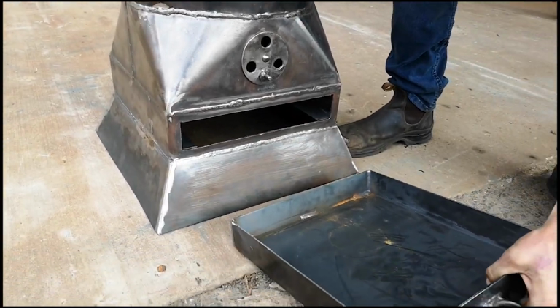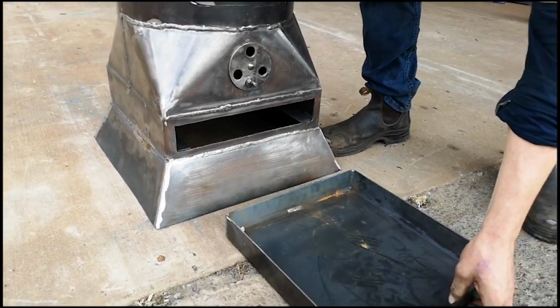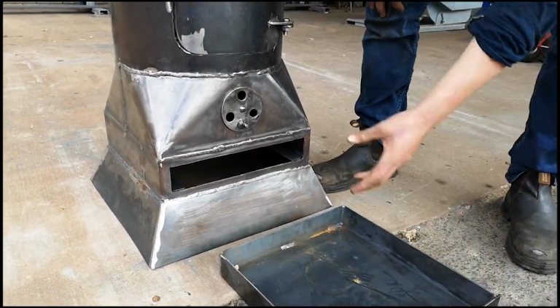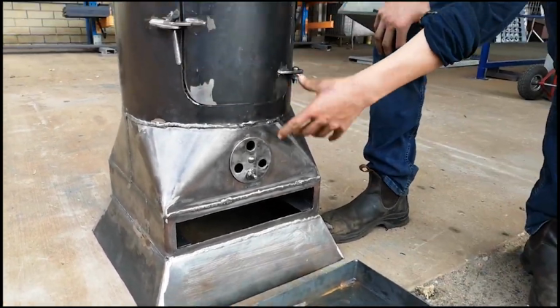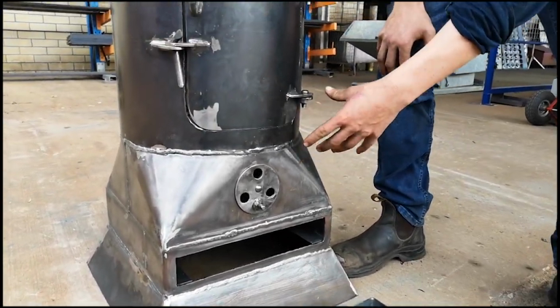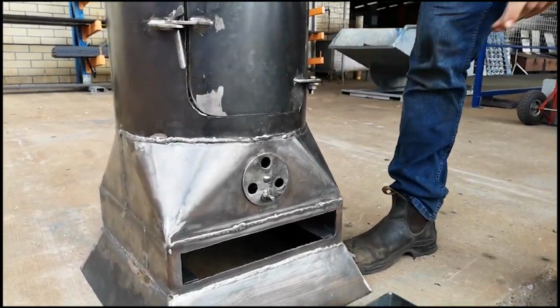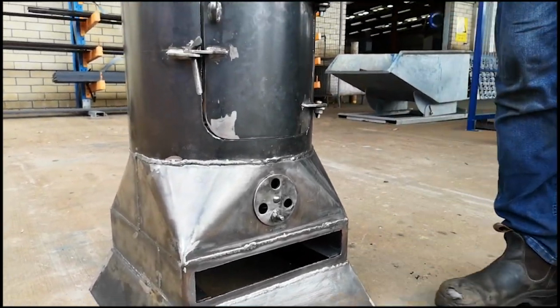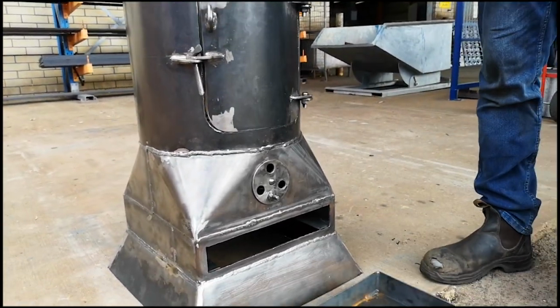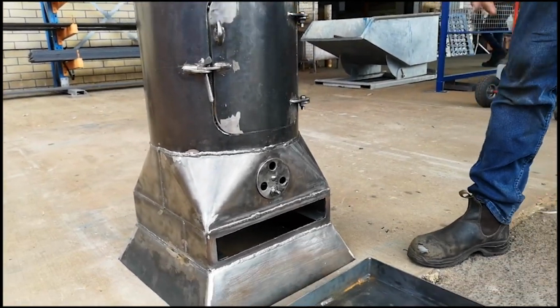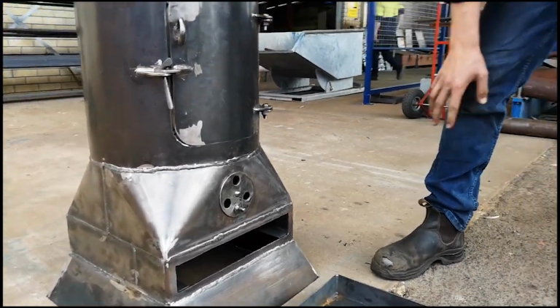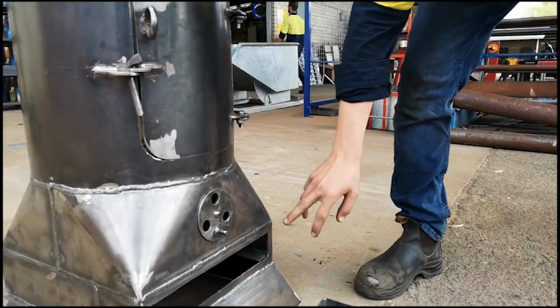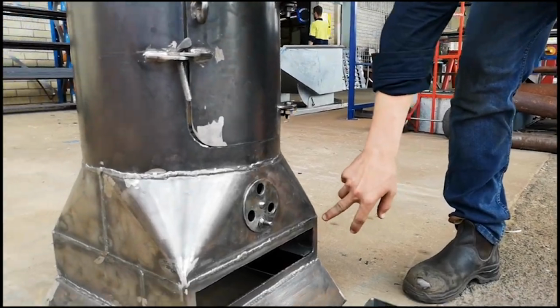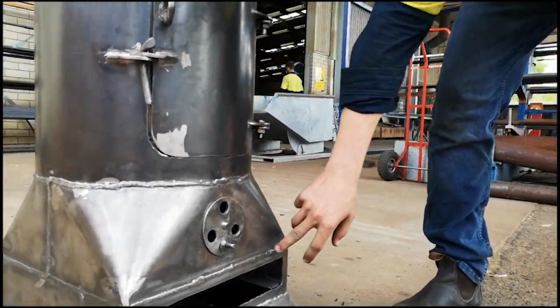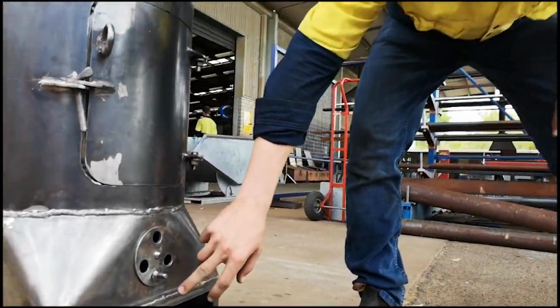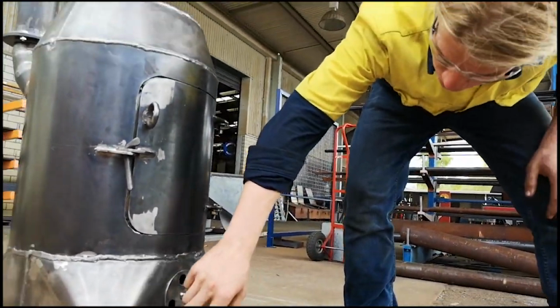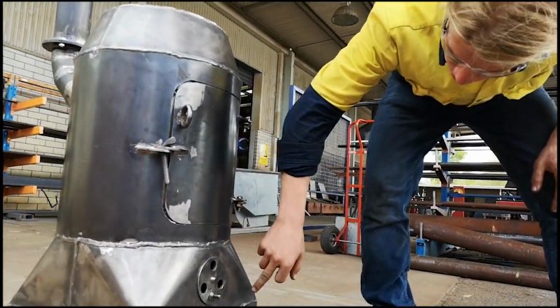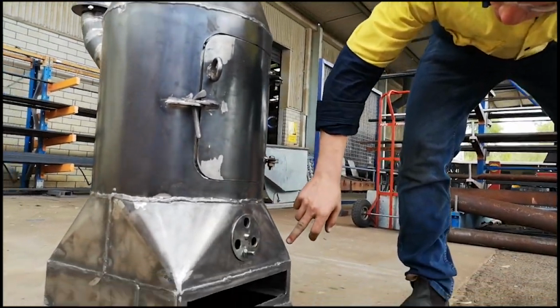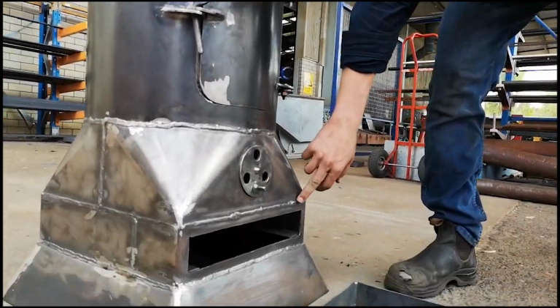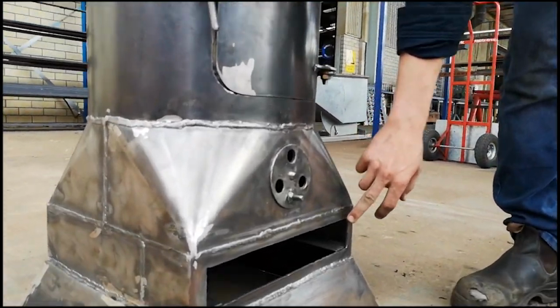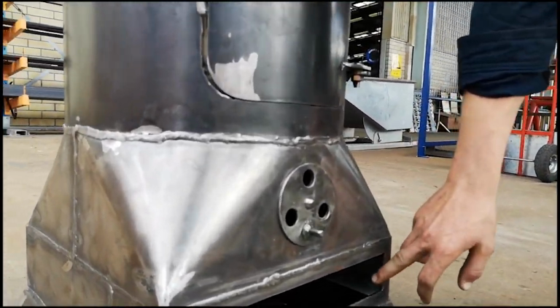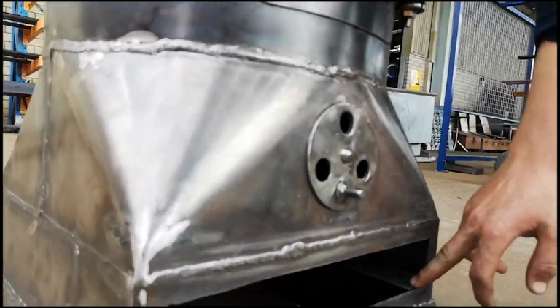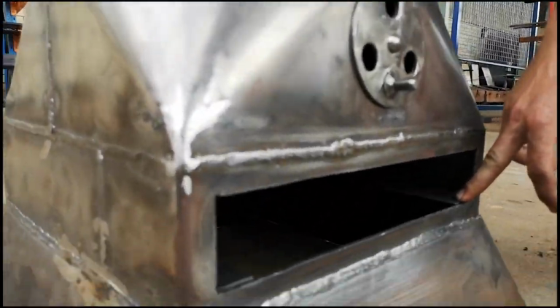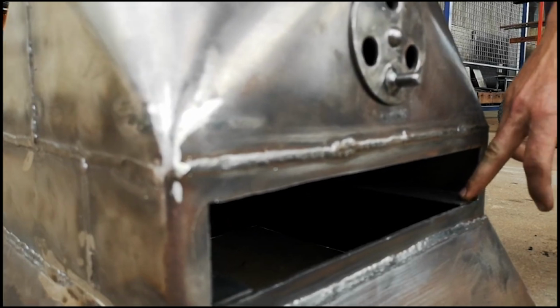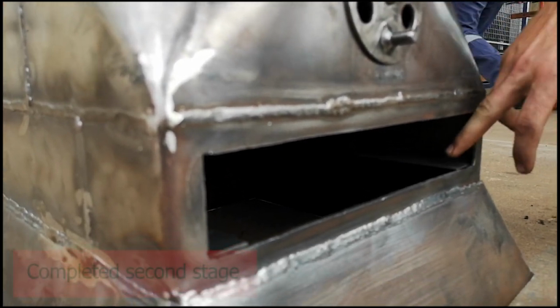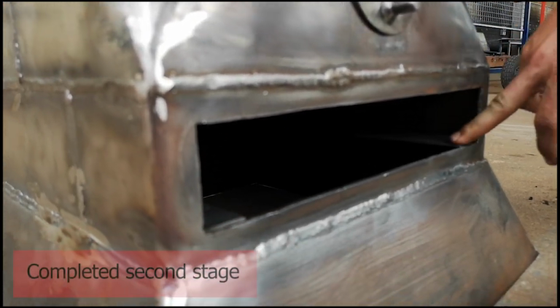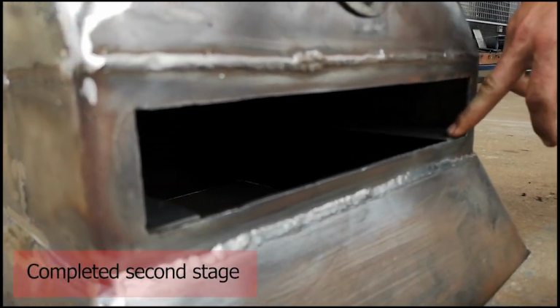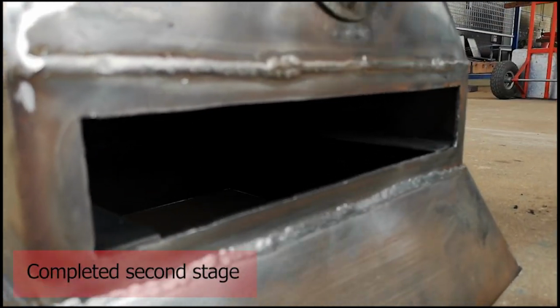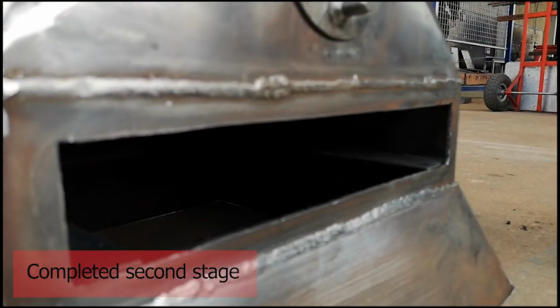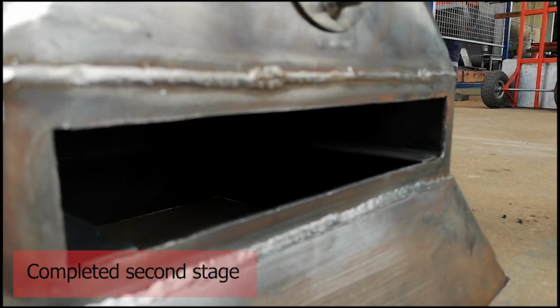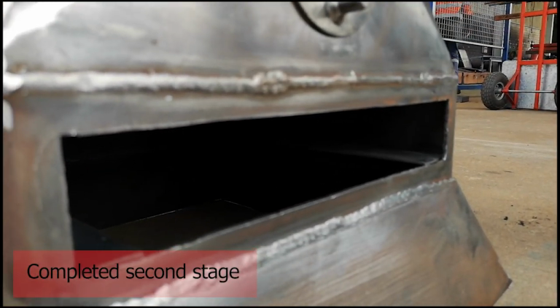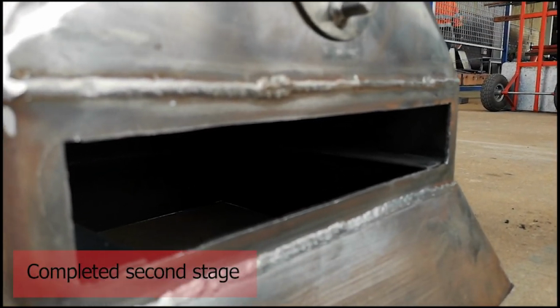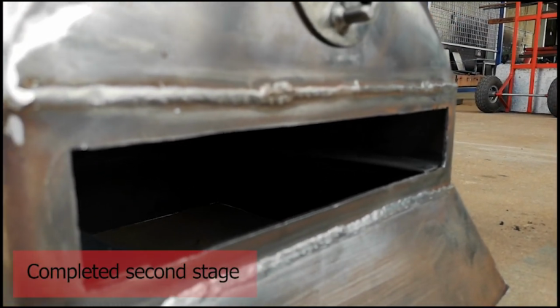The ash falls through the holes in that plate that the grate sits into. Inside here we've got some stiffeners around the top, and then on the bottom there are plates that the drawer slides on, just to stop distortion.